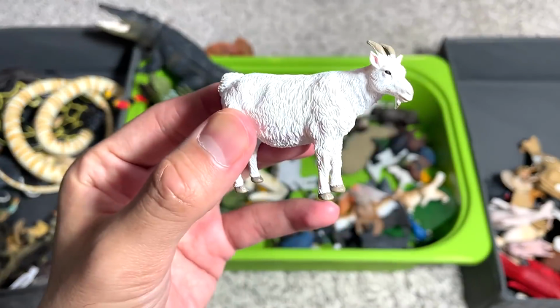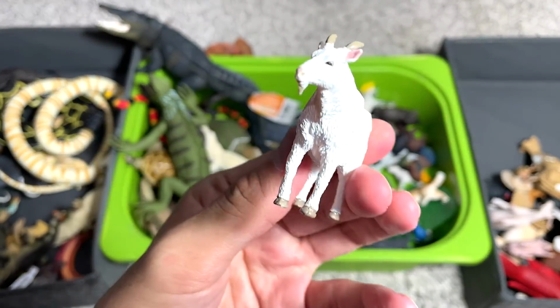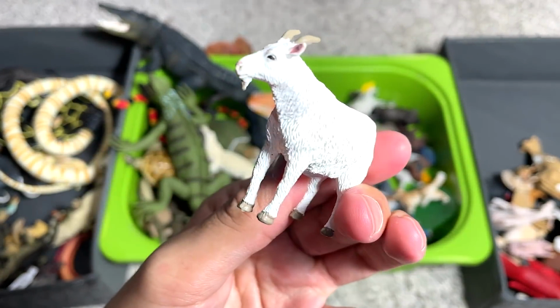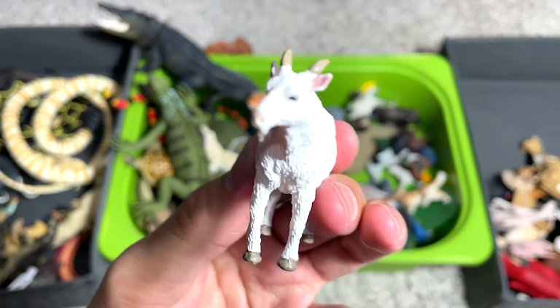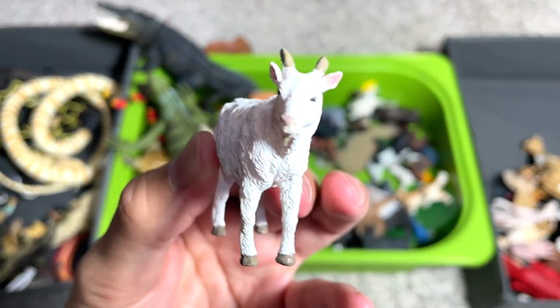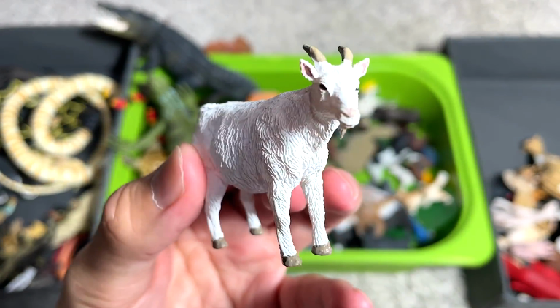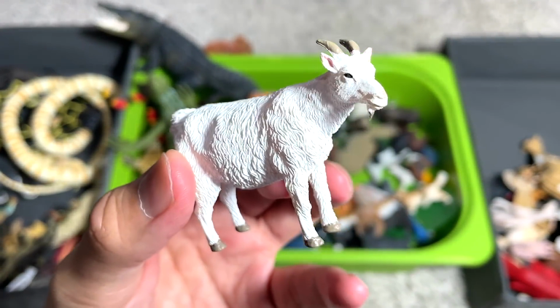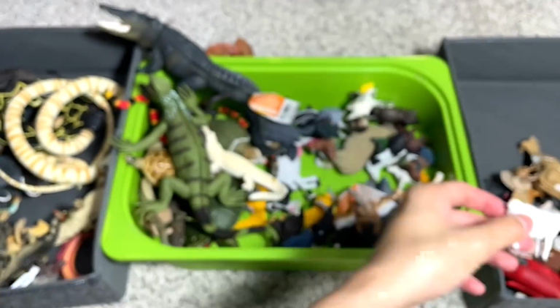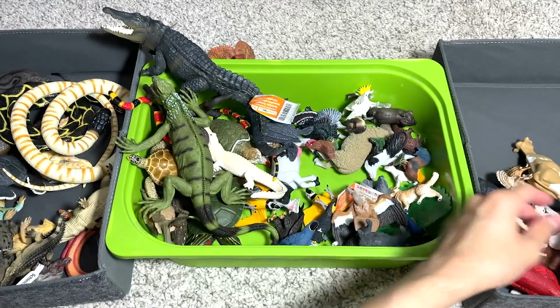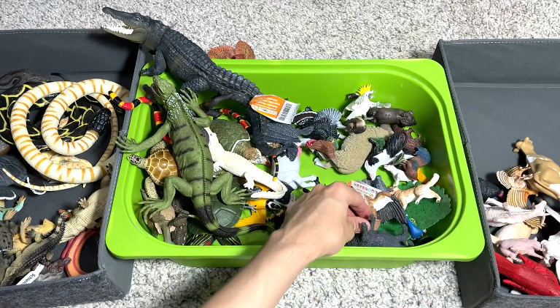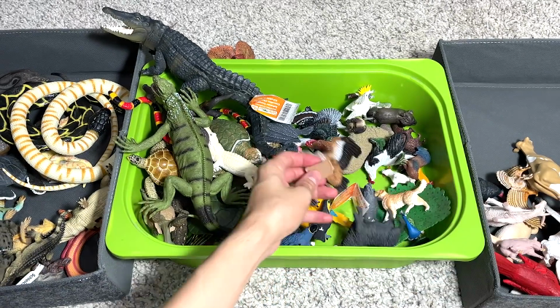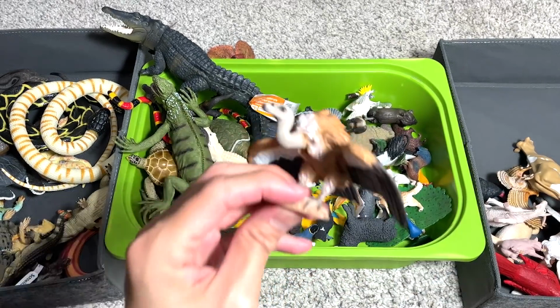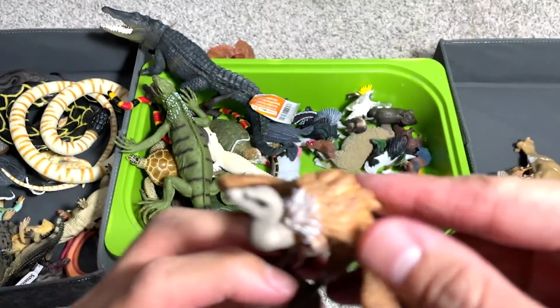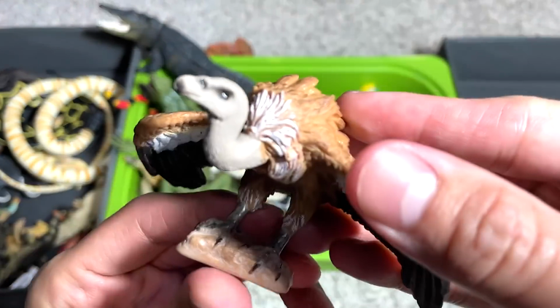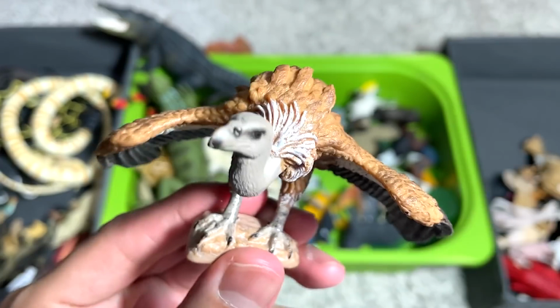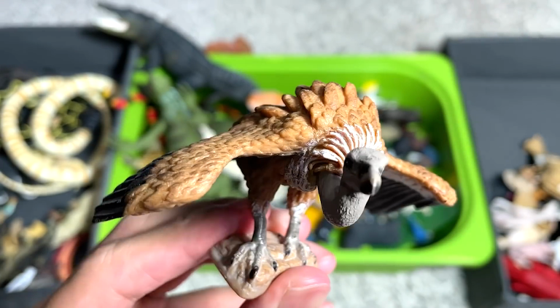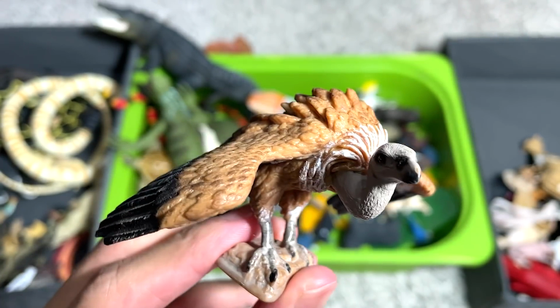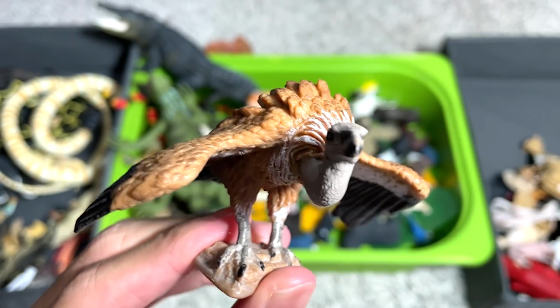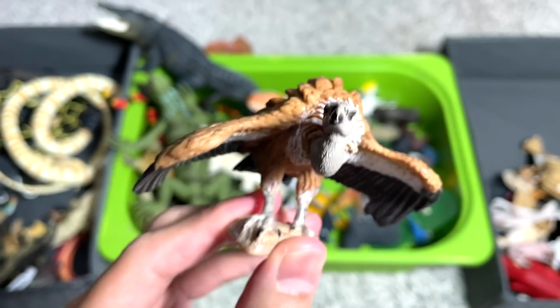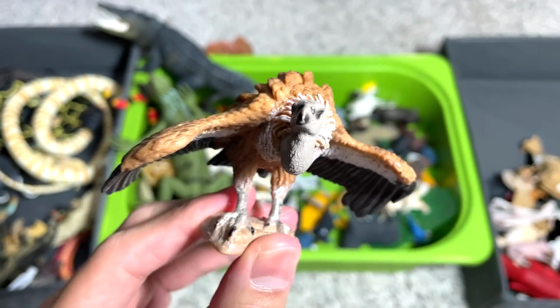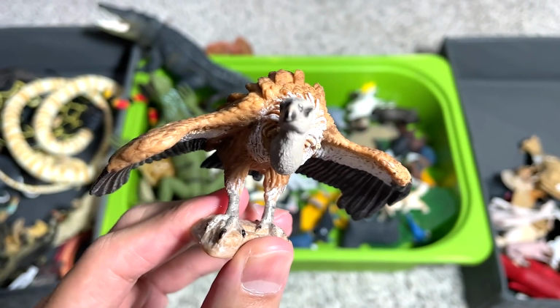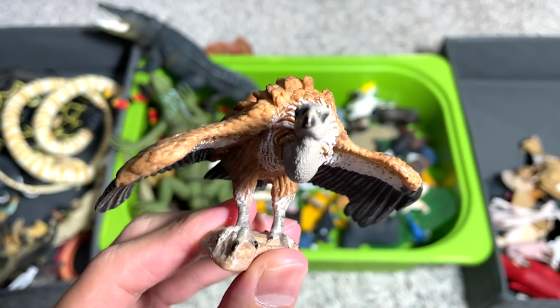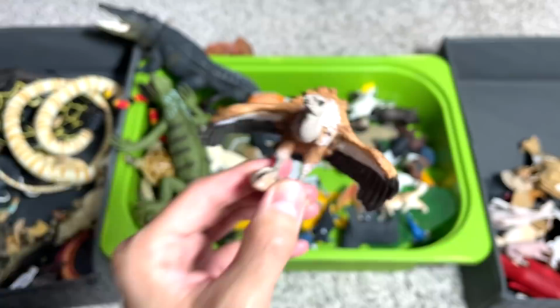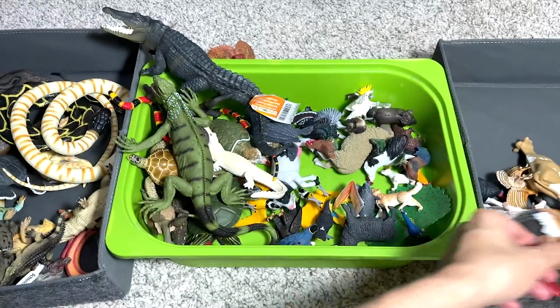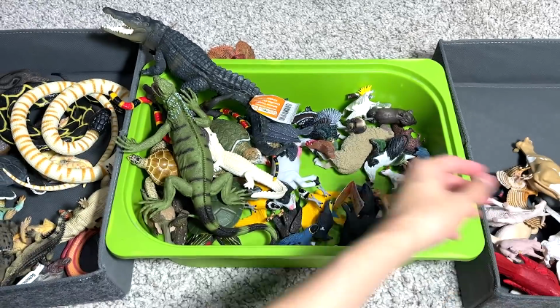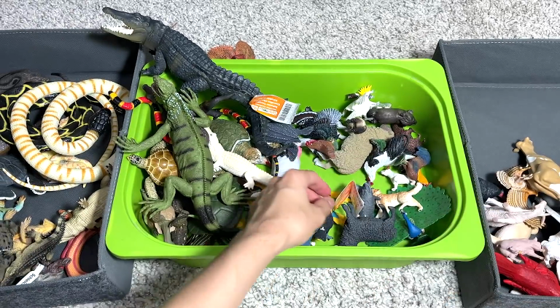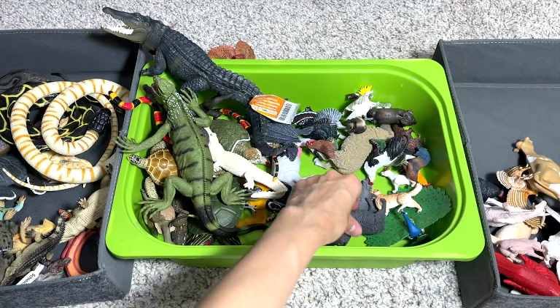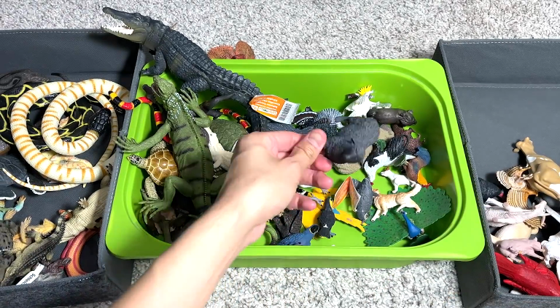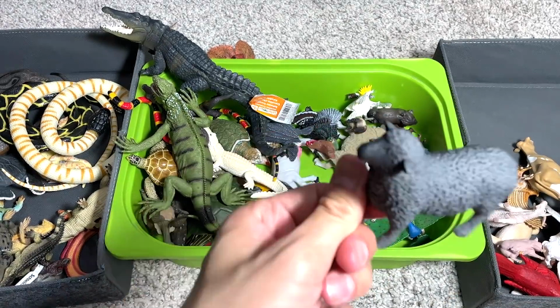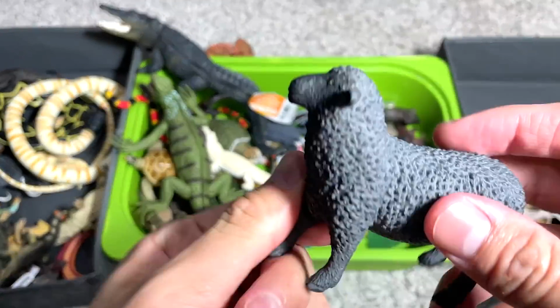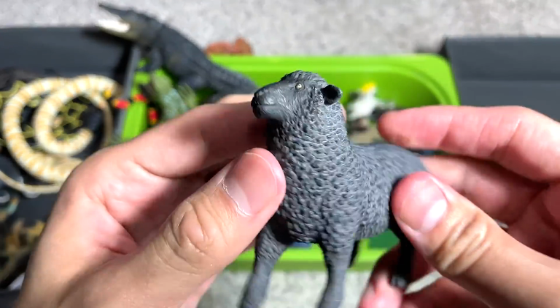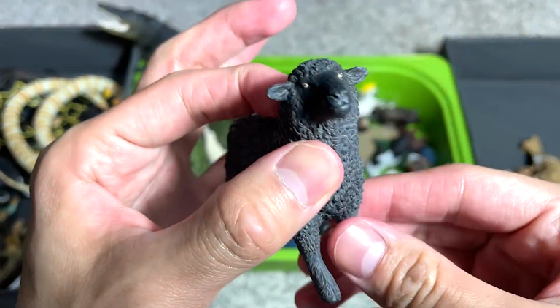Here we have a goat — probably another billy goat. A vulture — they are actually scavengers; they will feed on the dying or the dead. A black sheep.